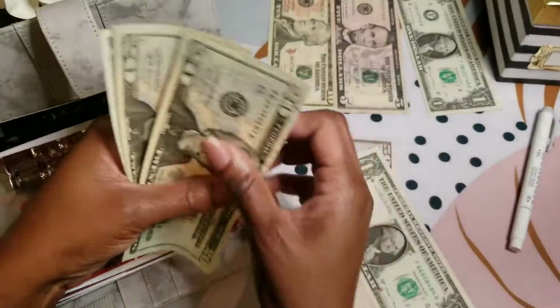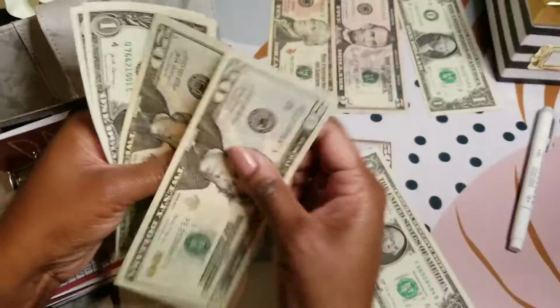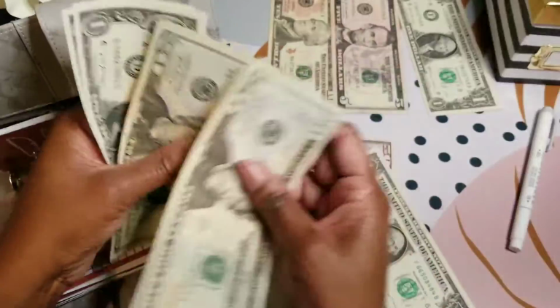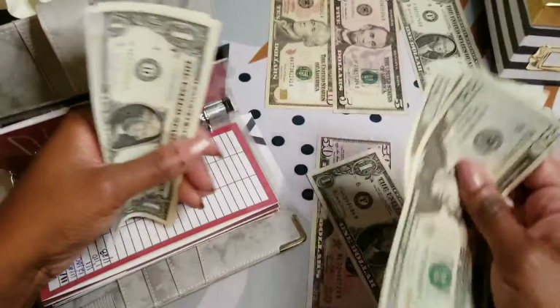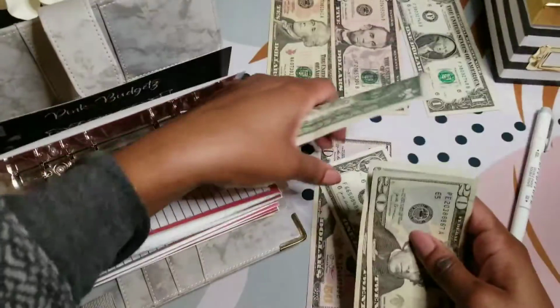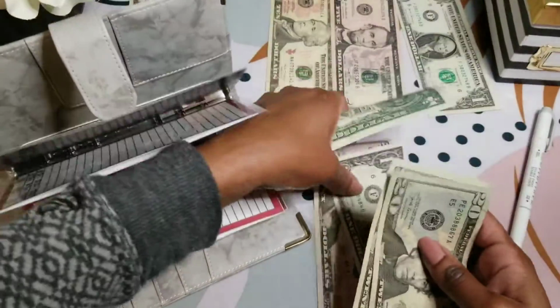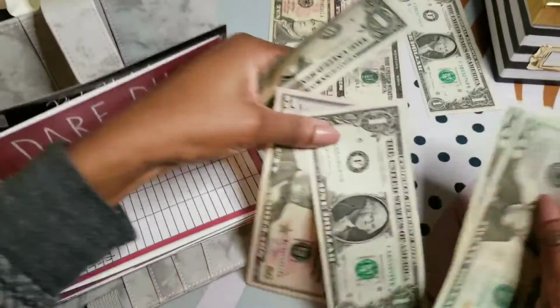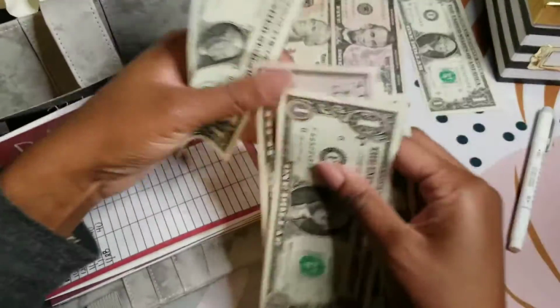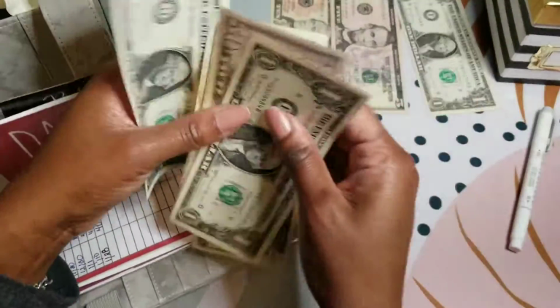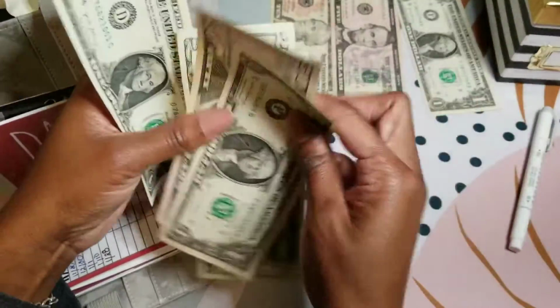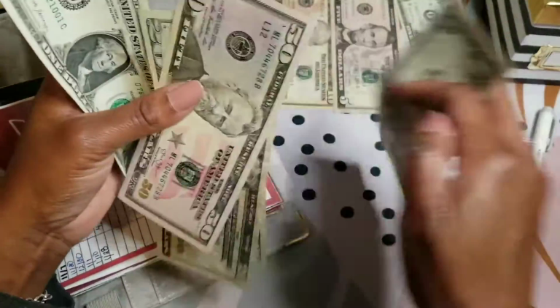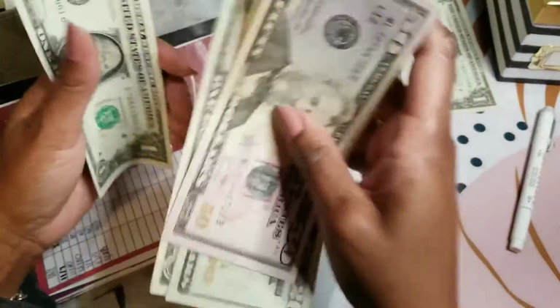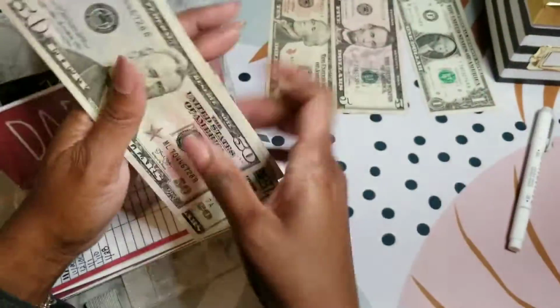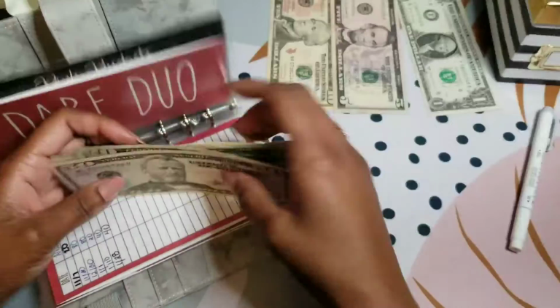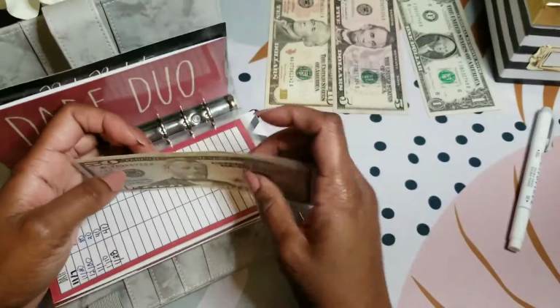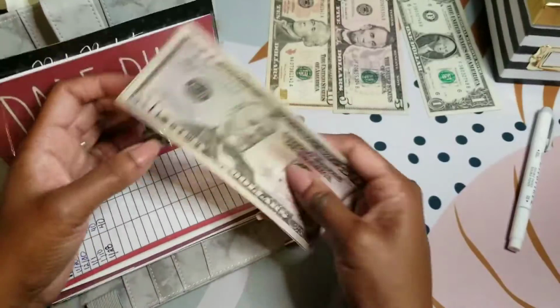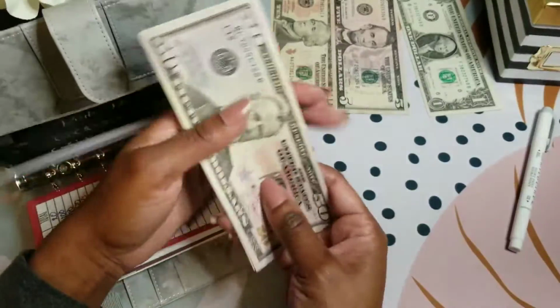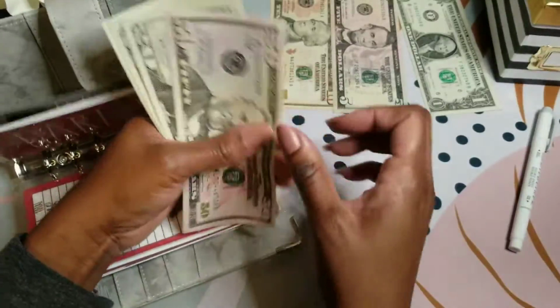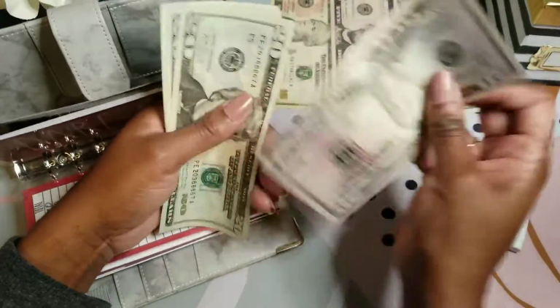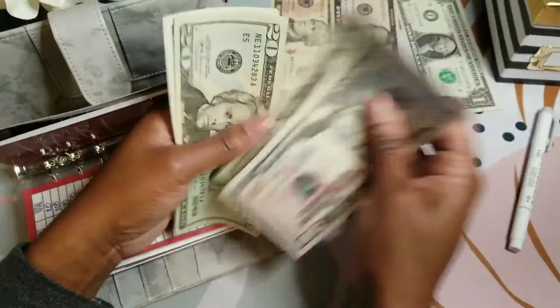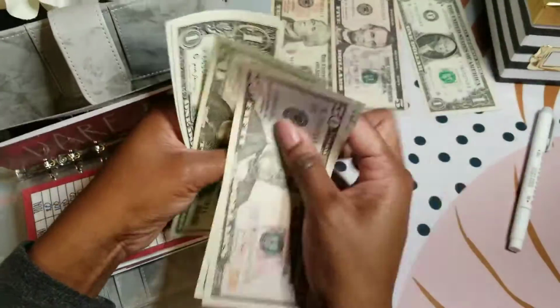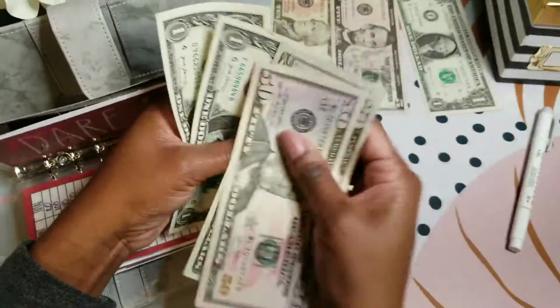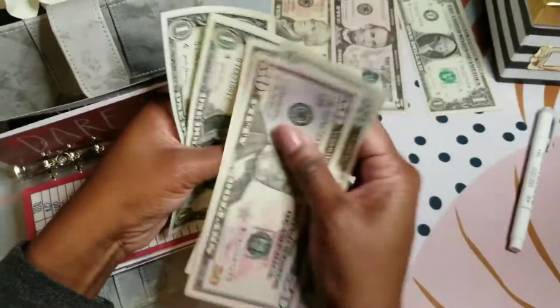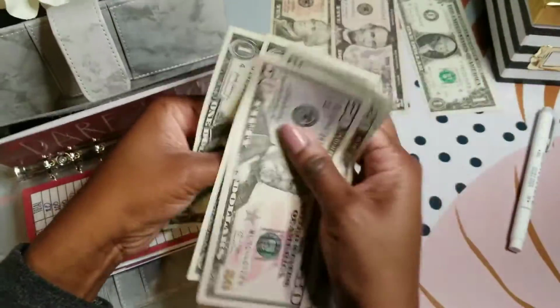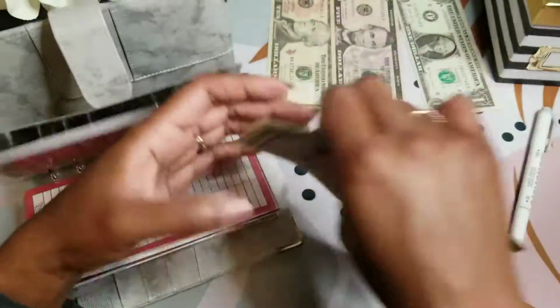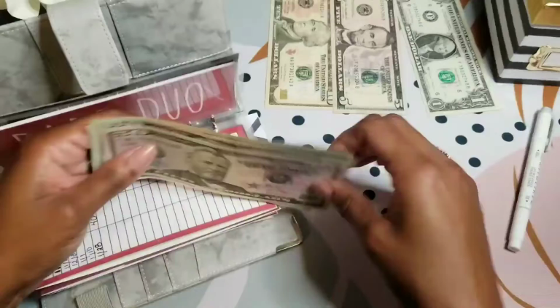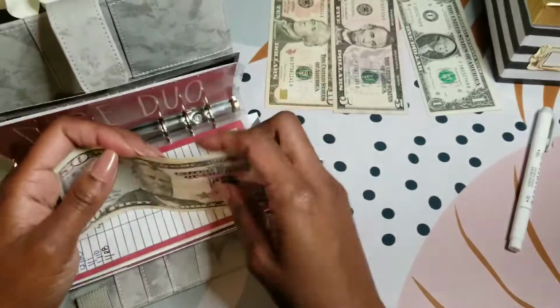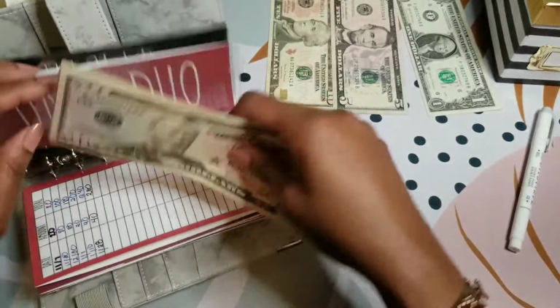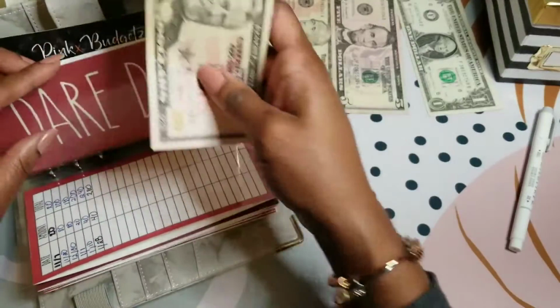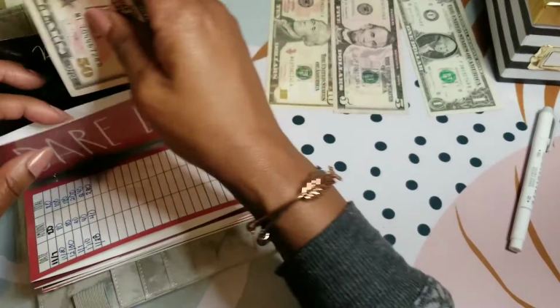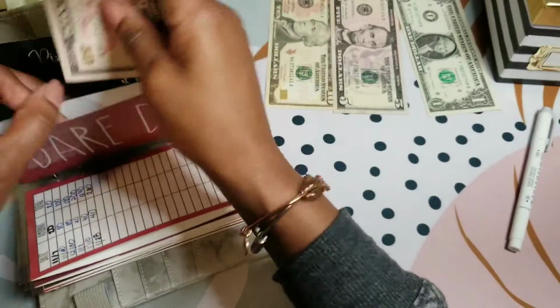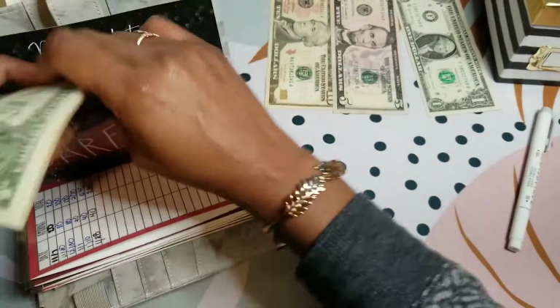$20, $40, $50, $70, $90 — $93 in the nickel challenge.